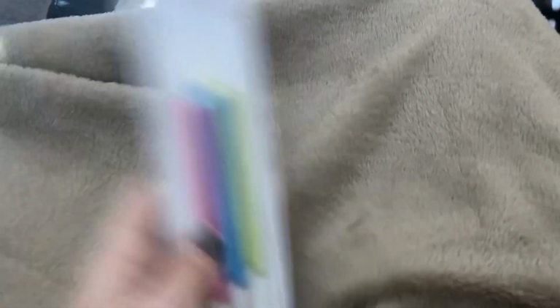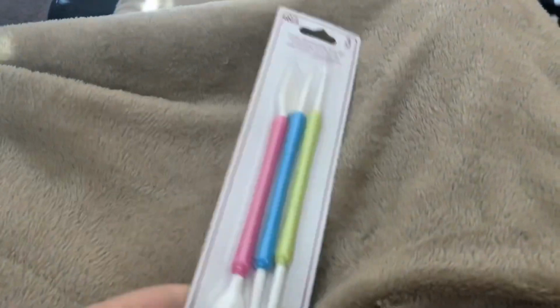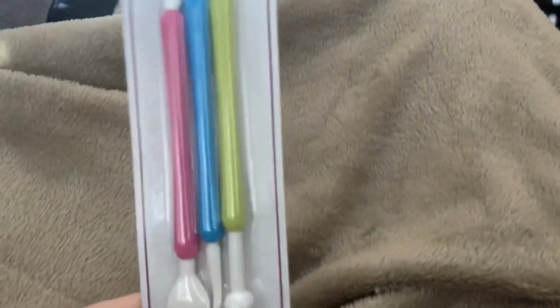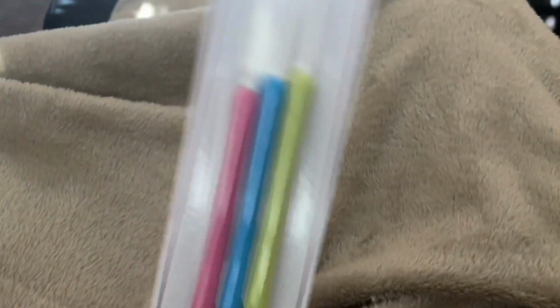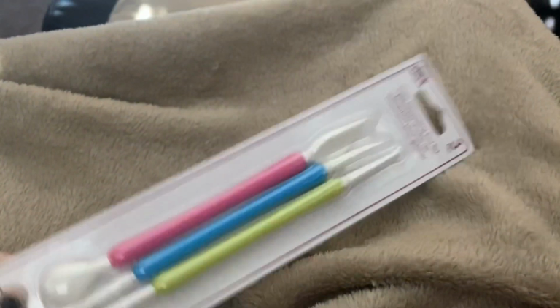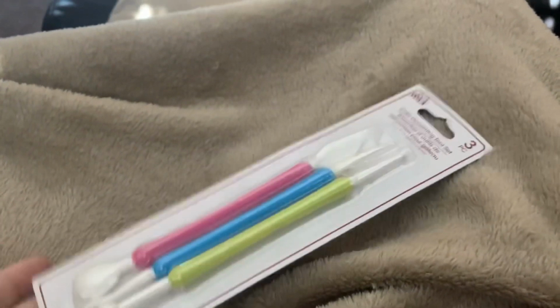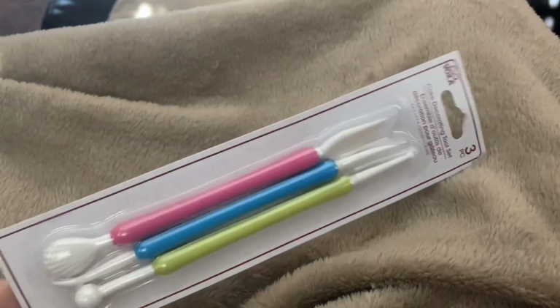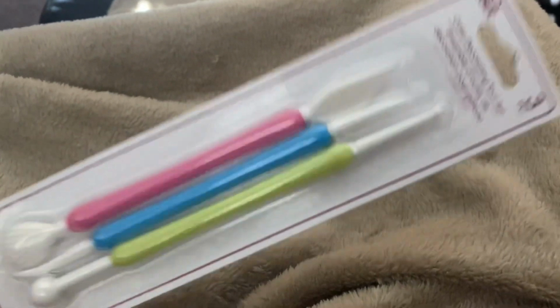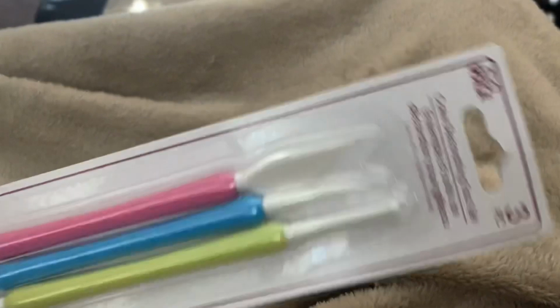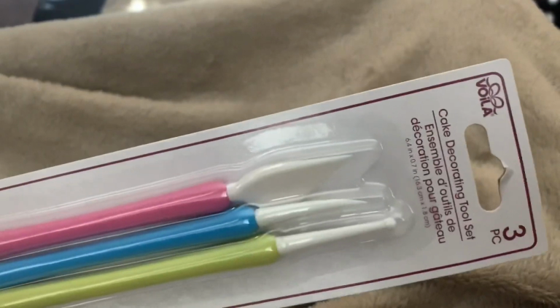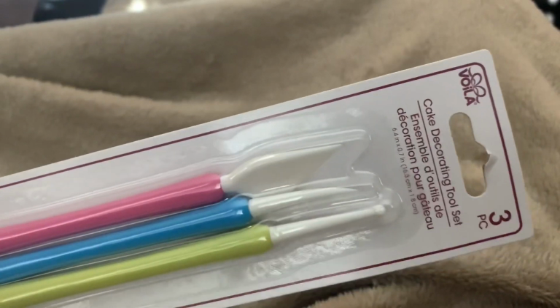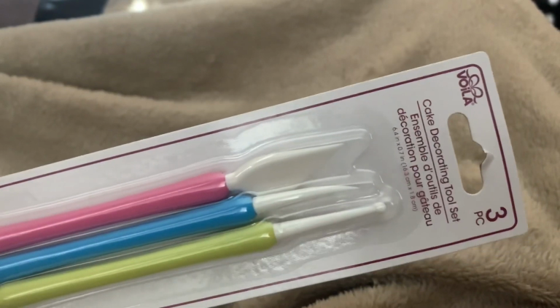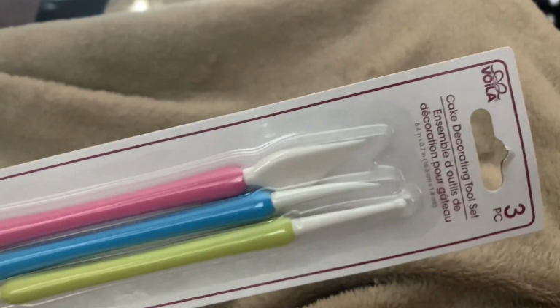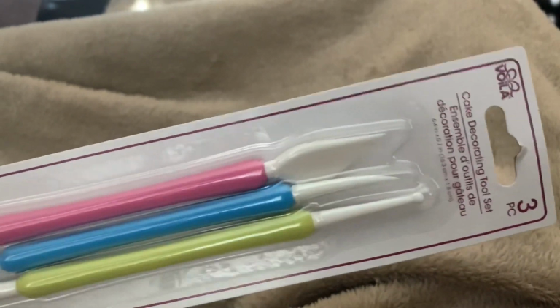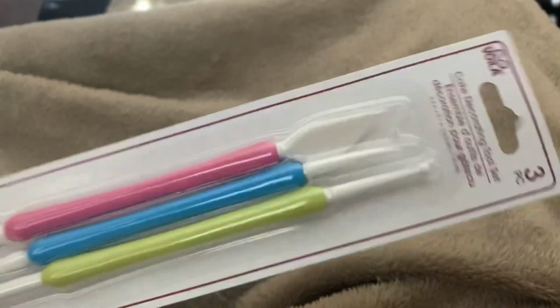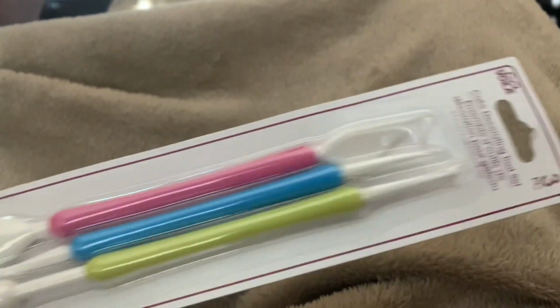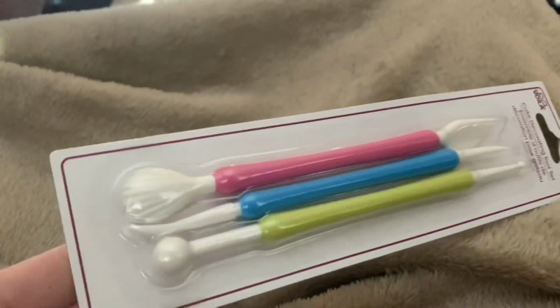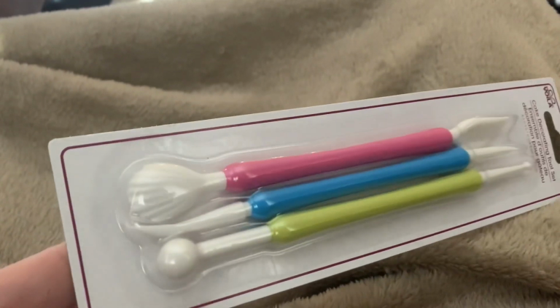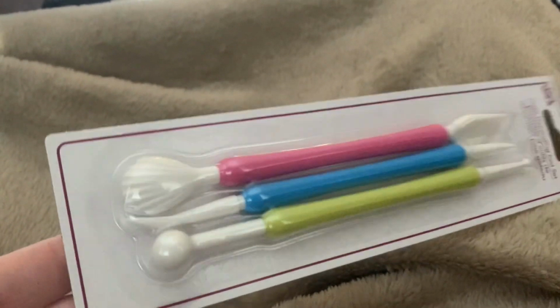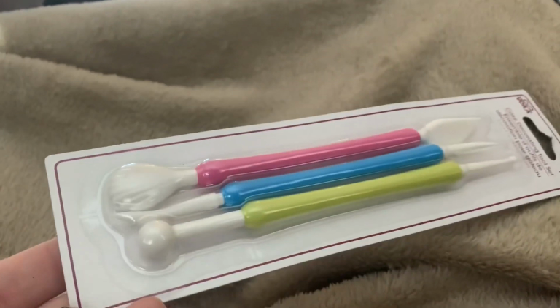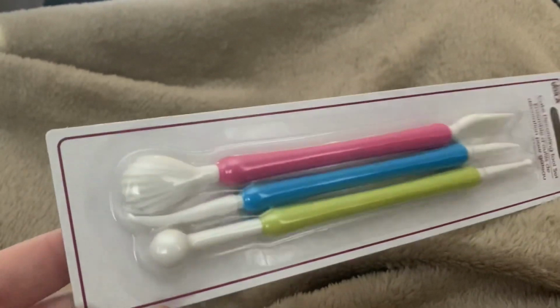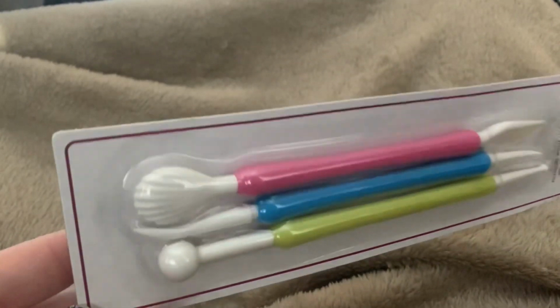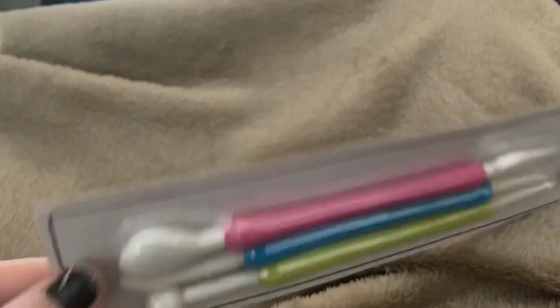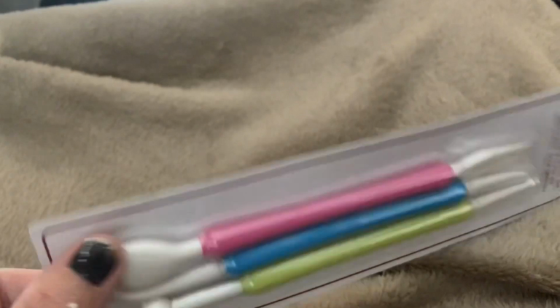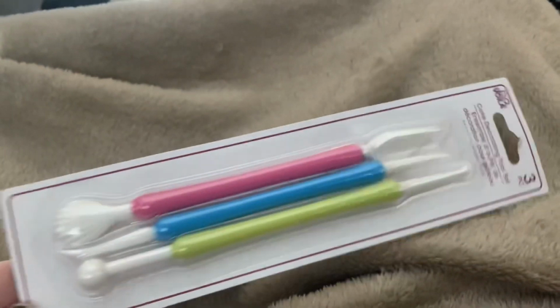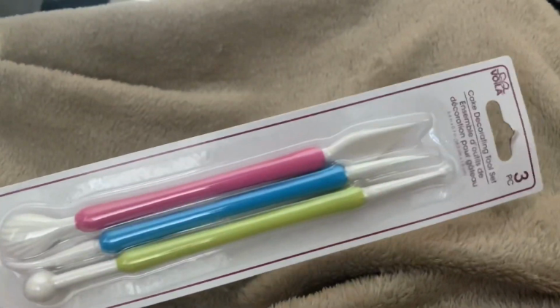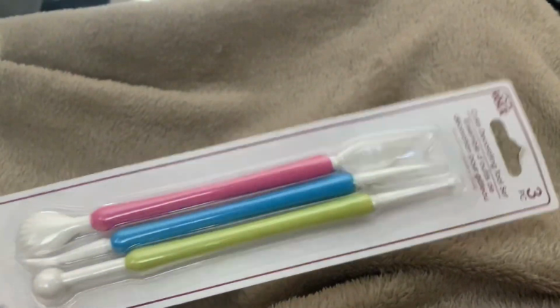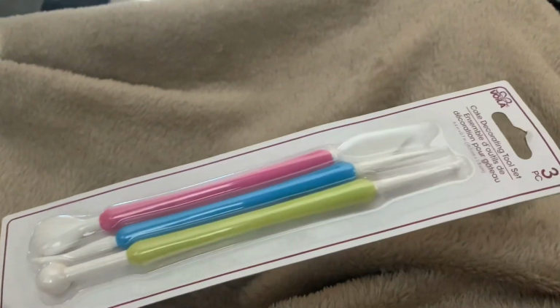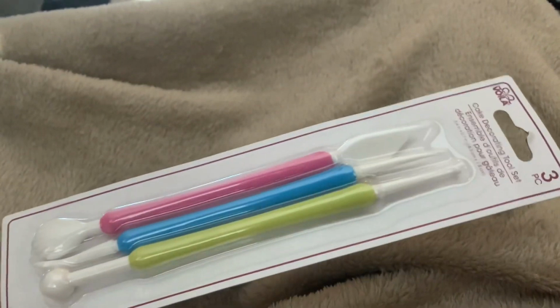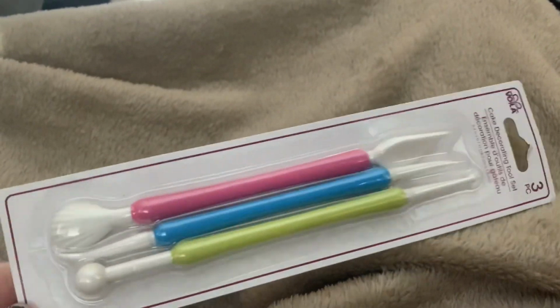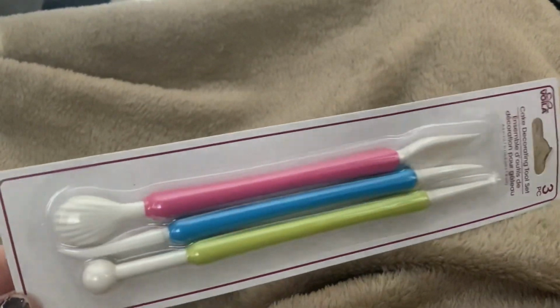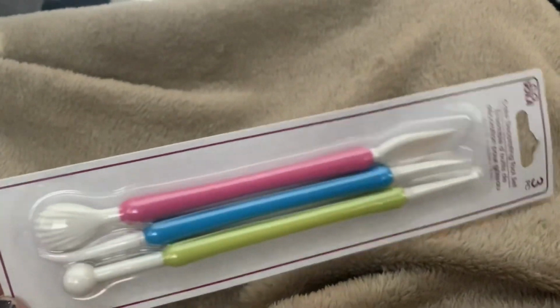Then in the baking section, they have like a baking end cap — new to me. The tips on those, you could probably roll flowers with them. That one's a shell — I don't know exactly what you could do with that, or like score stuff.